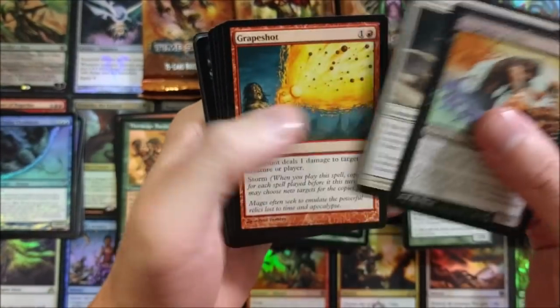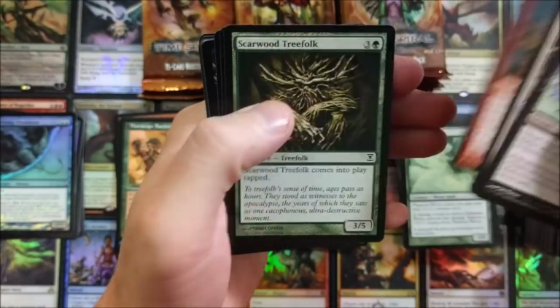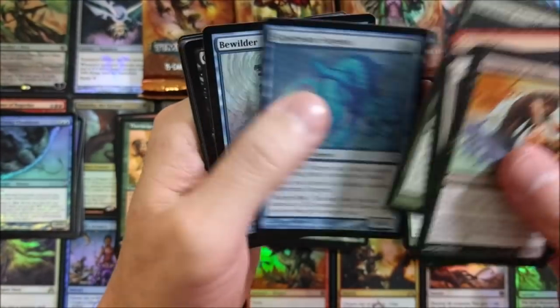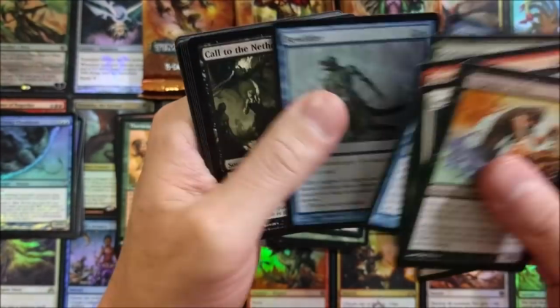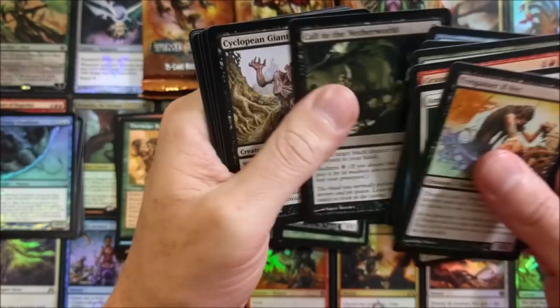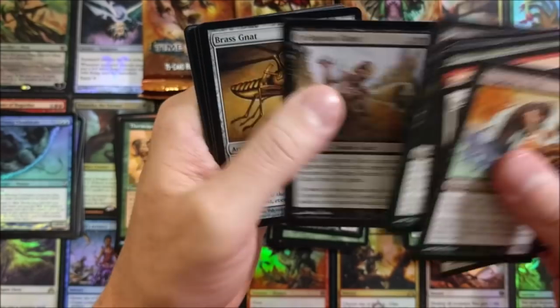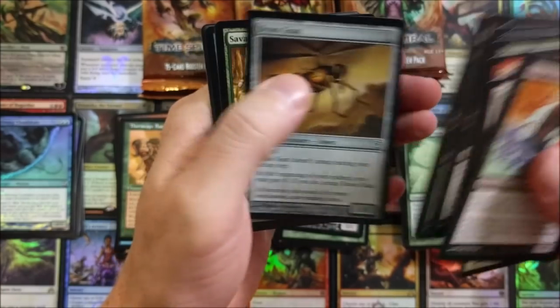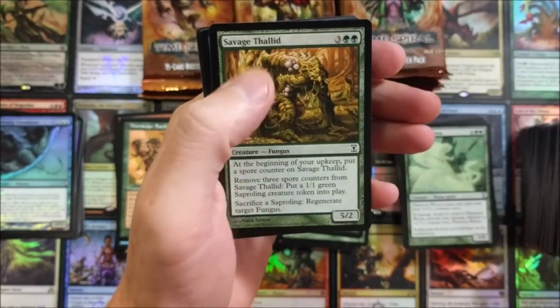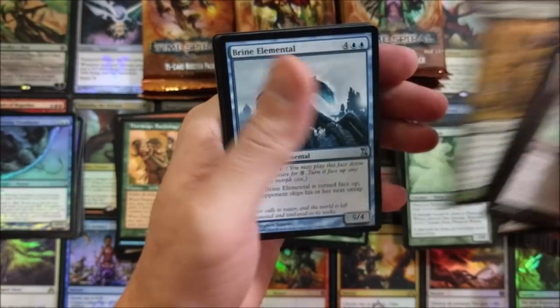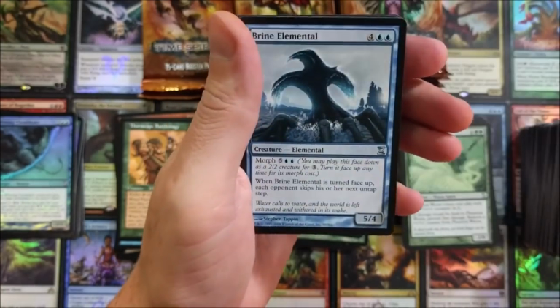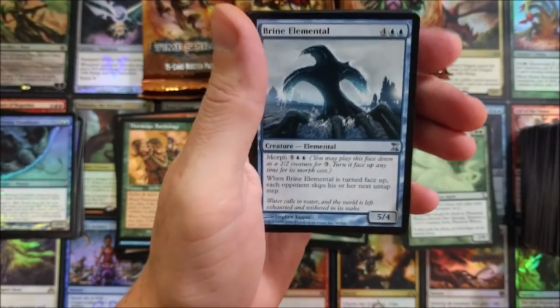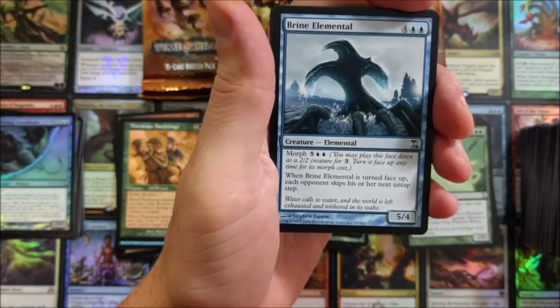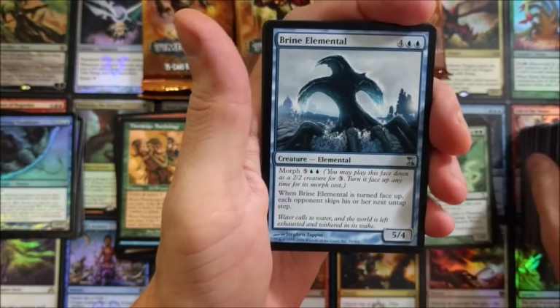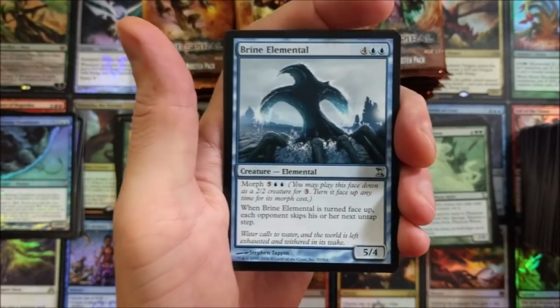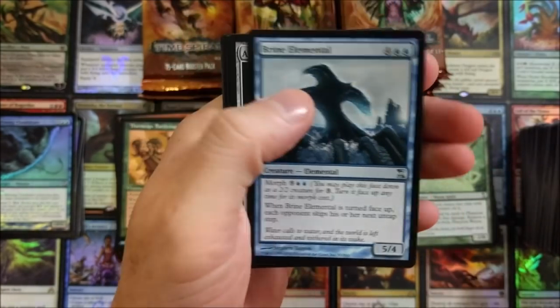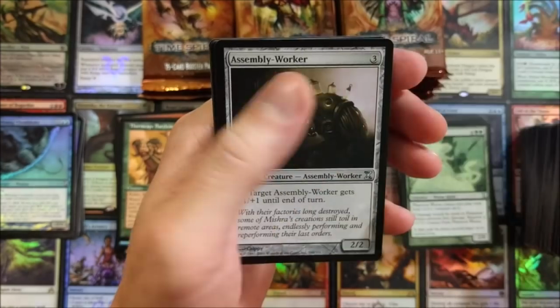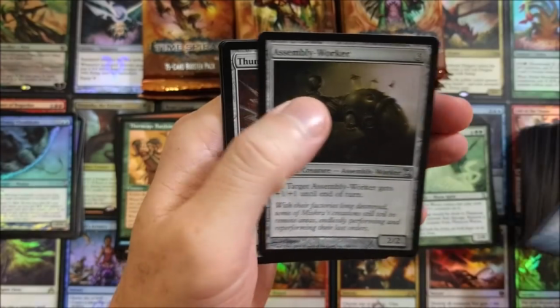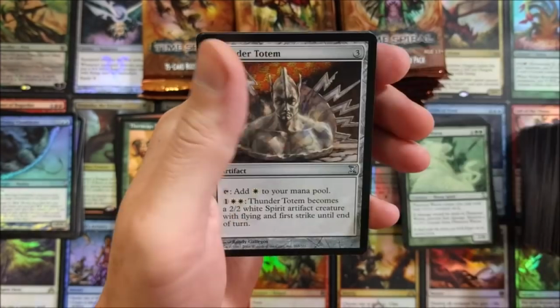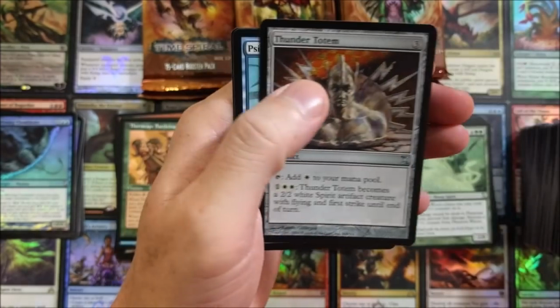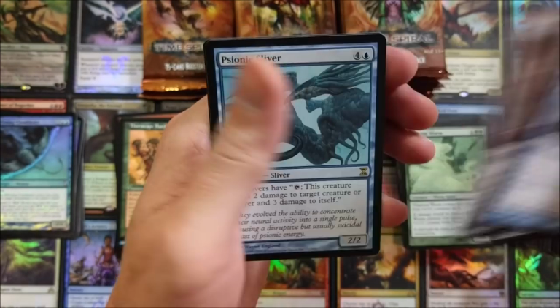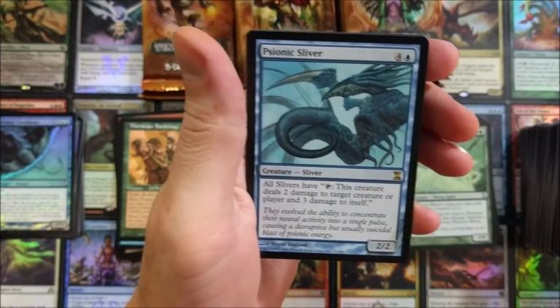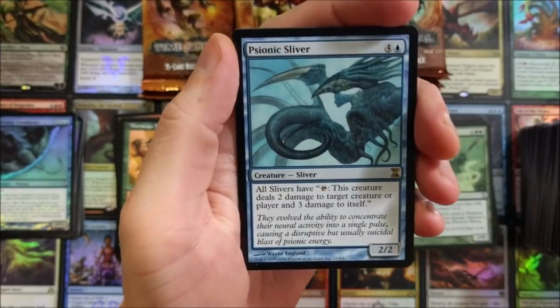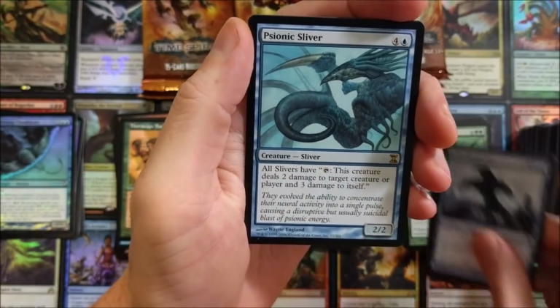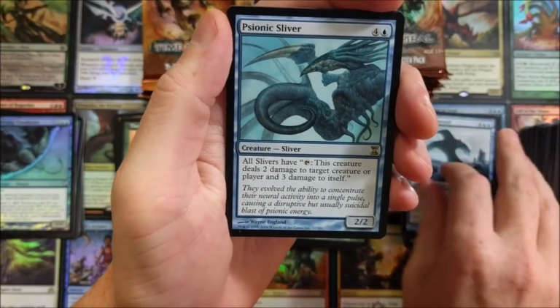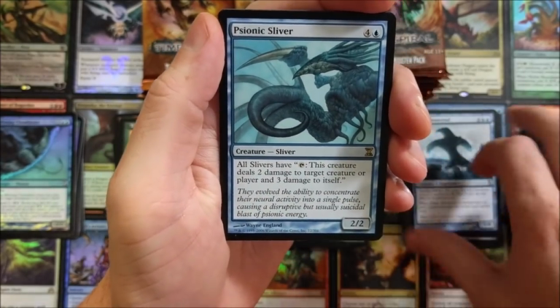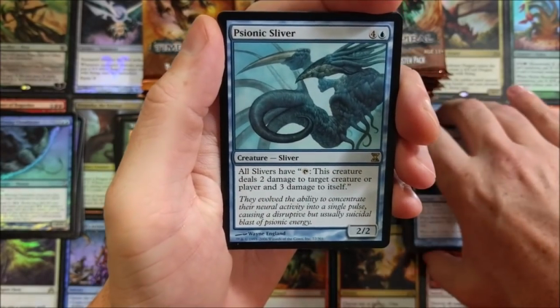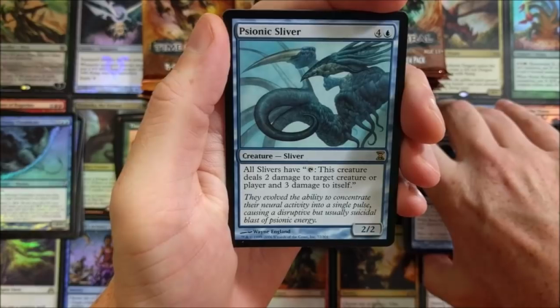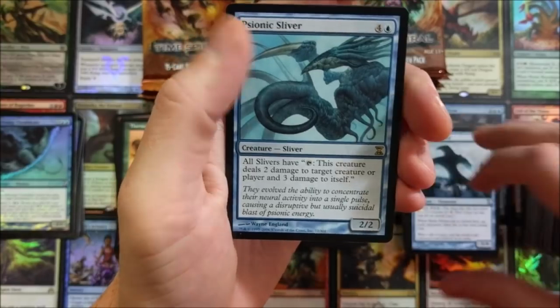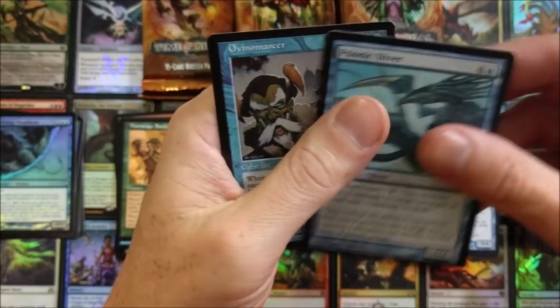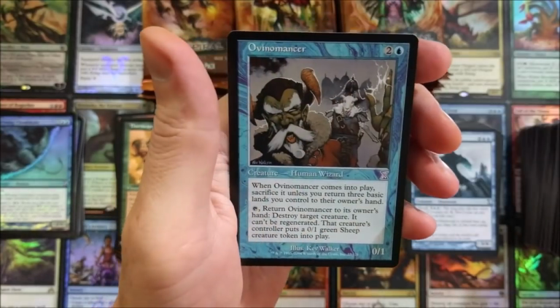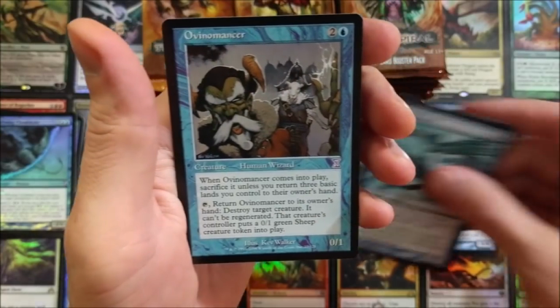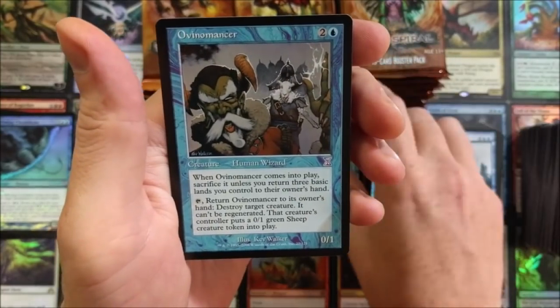Grapeshot — you see one Grapeshot, you just see them every time. It's like when you buy a new car — you don't realize how many of the same car are on the road until you have it and you're looking for it. Psionic Sliver — and then they just seem to appear everywhere.